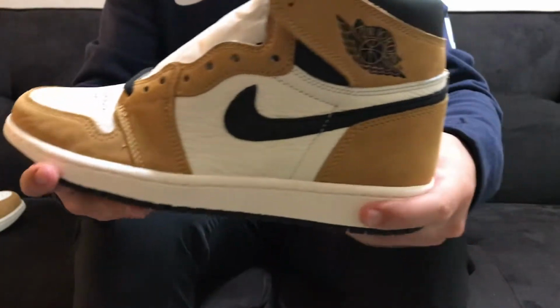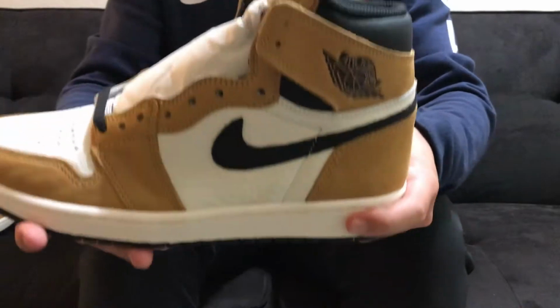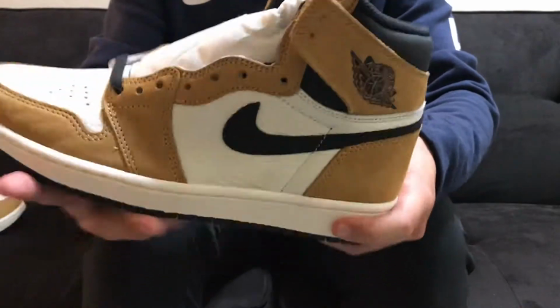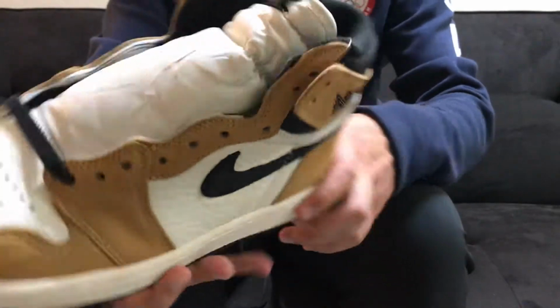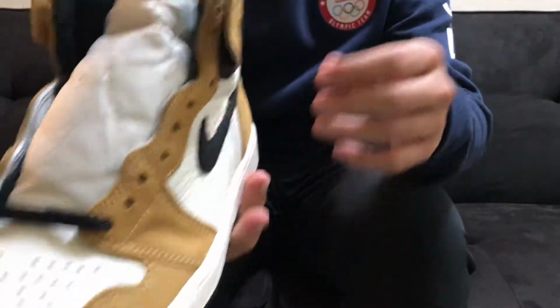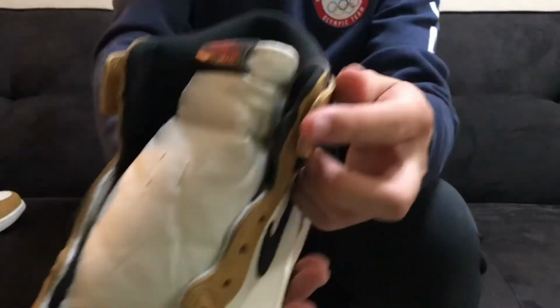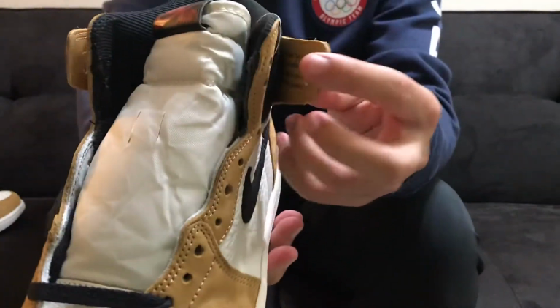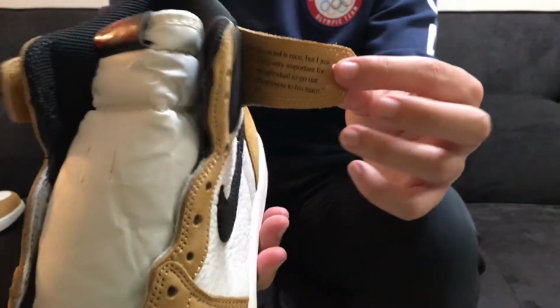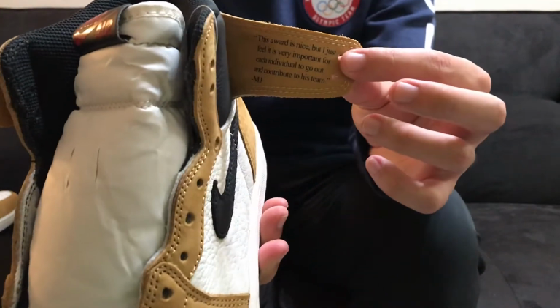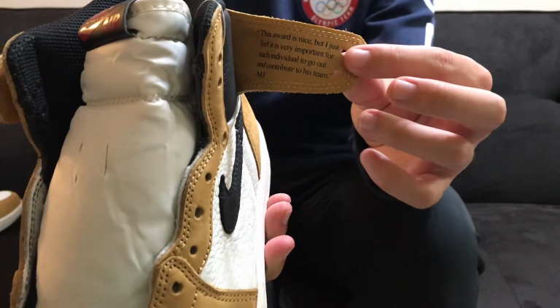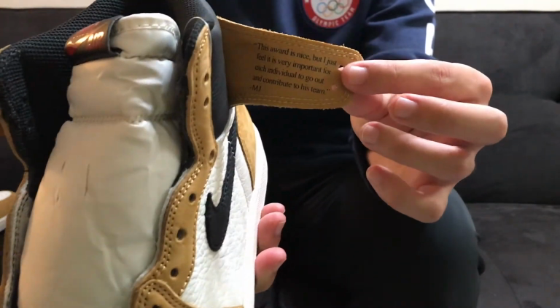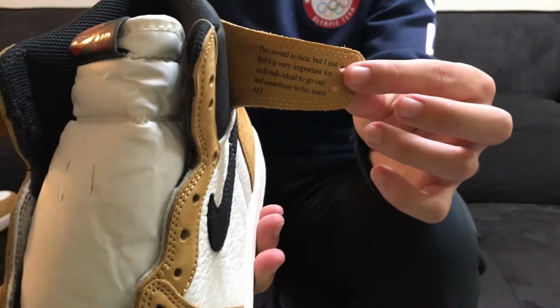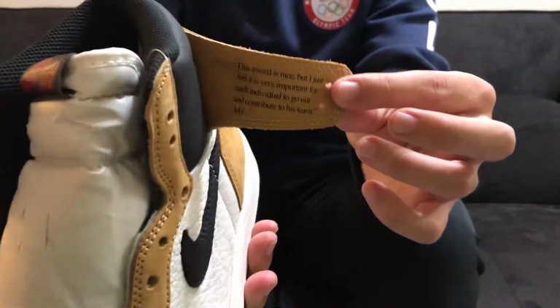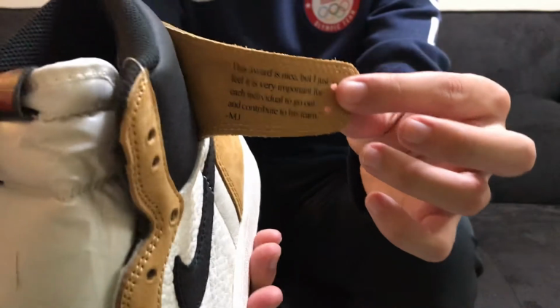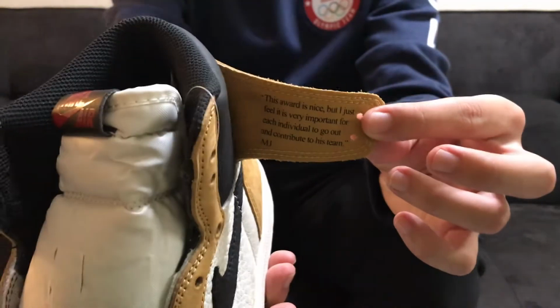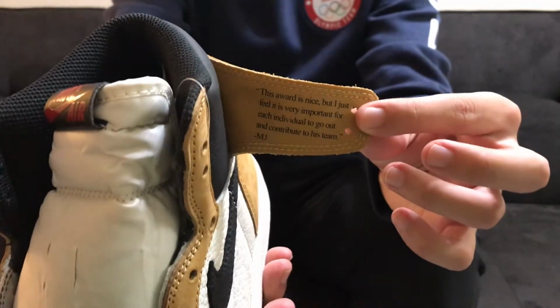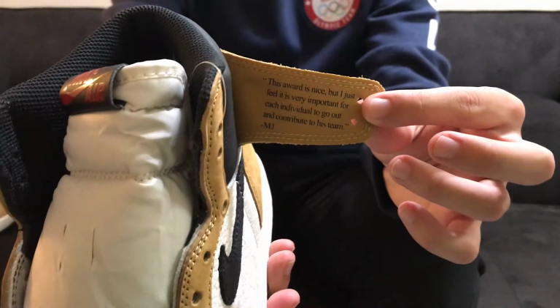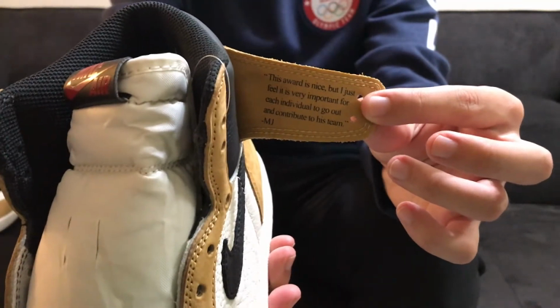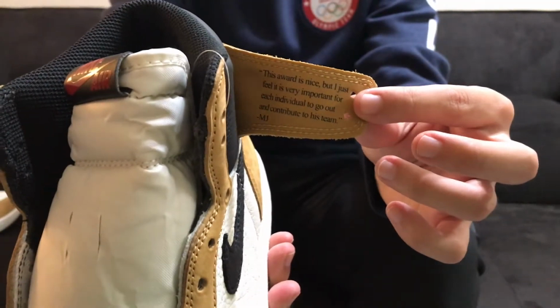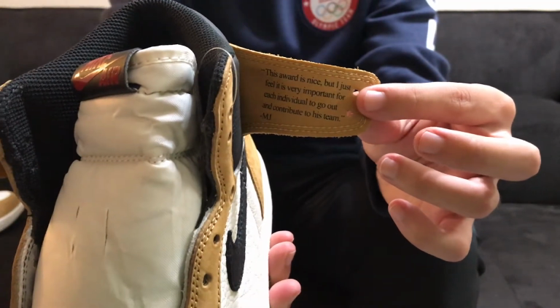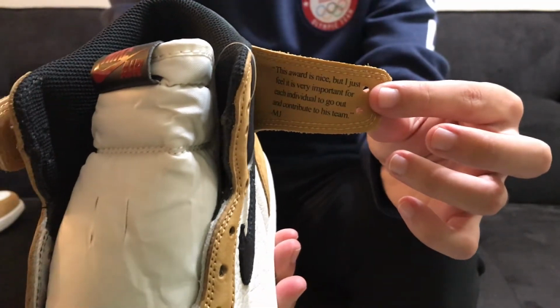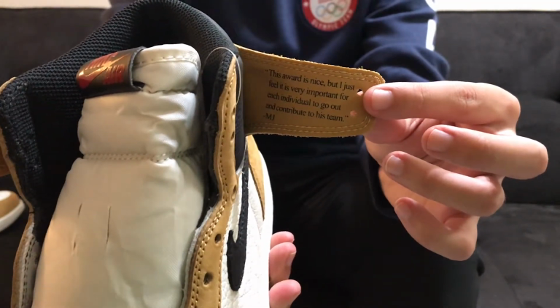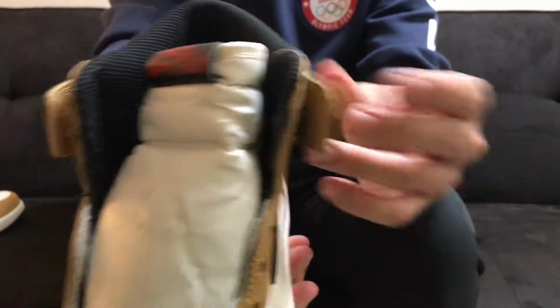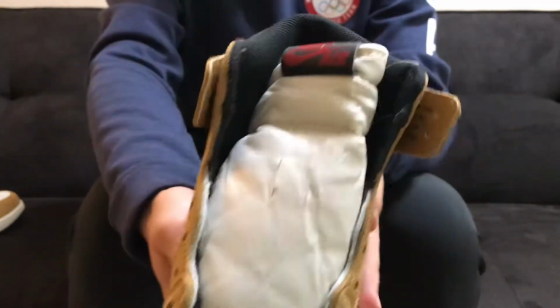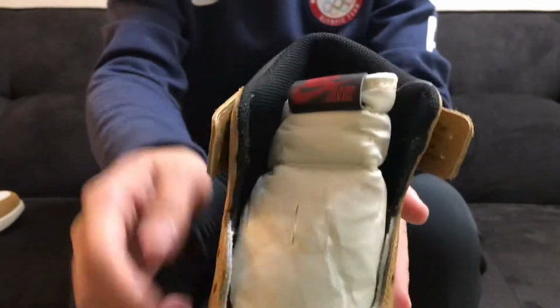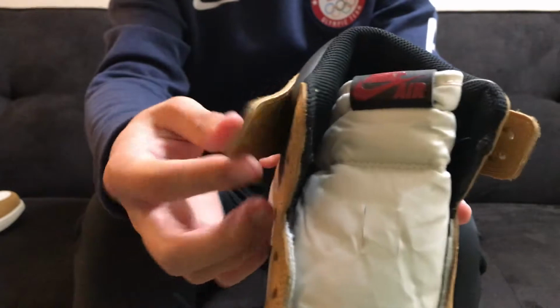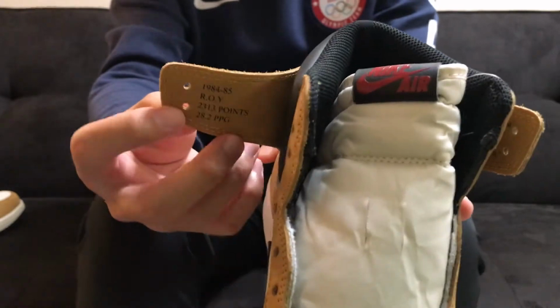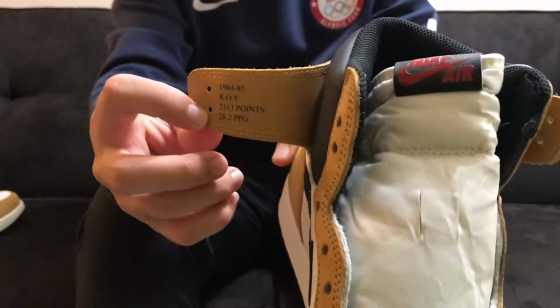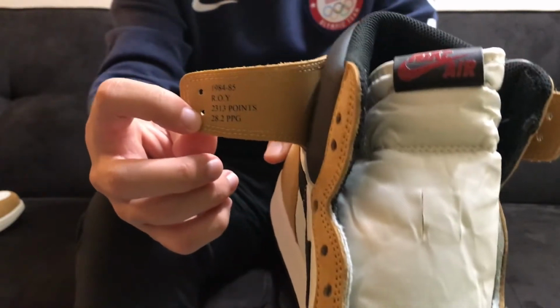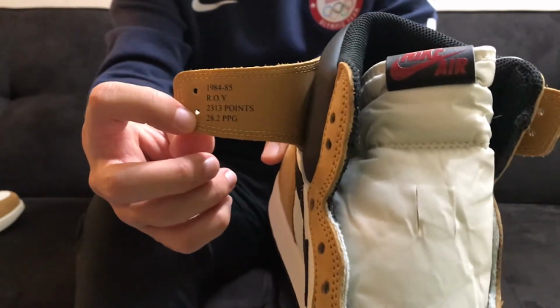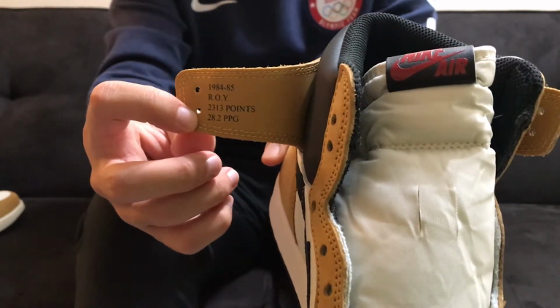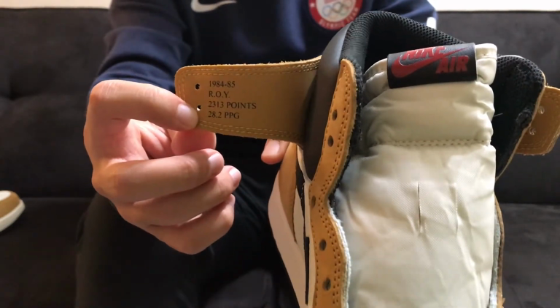Another difference in the structure of the shoe is that the little flaps on the wings do open up and they do show you stats and a little quote from Jordan when he made his speech for getting his award for Rookie of the Year.